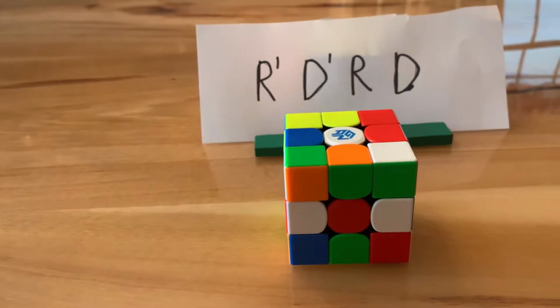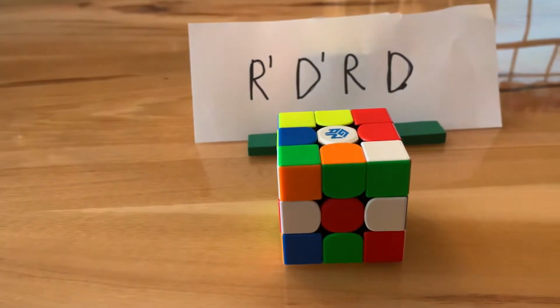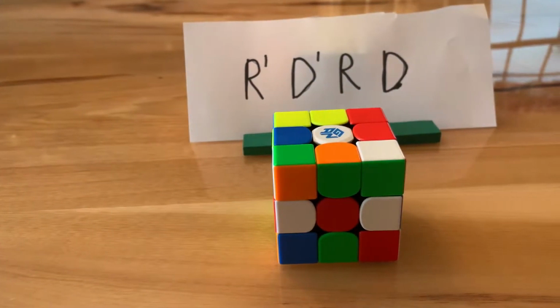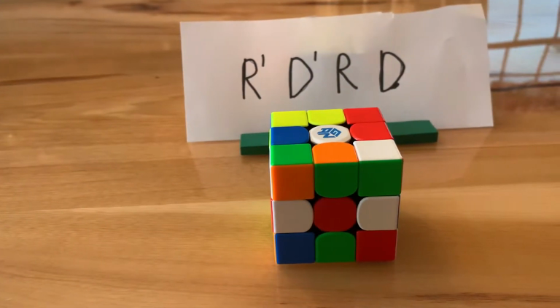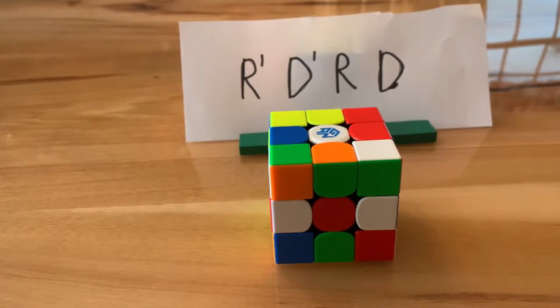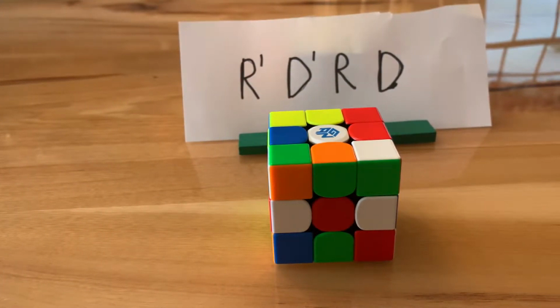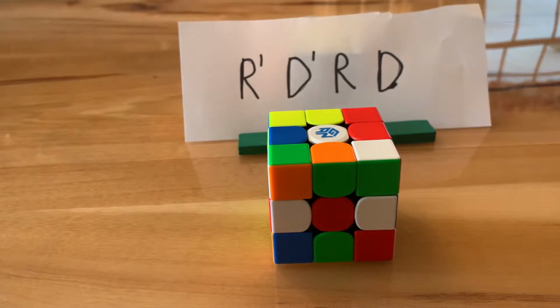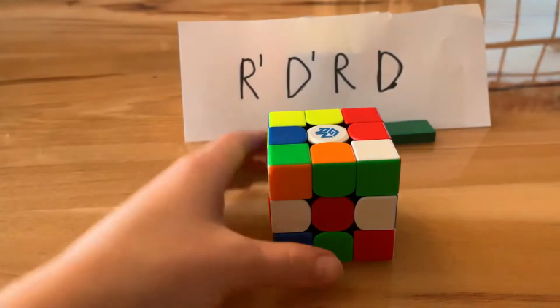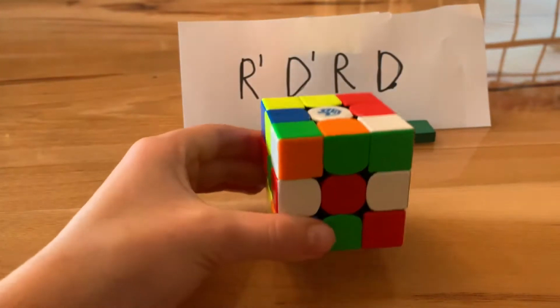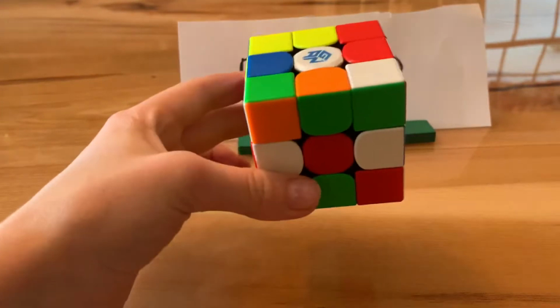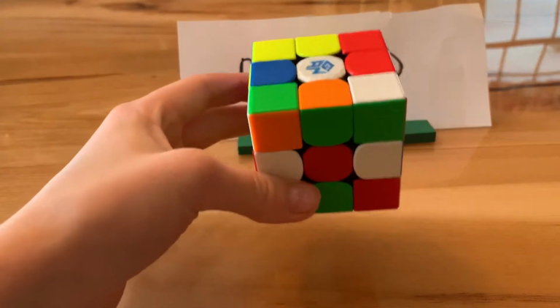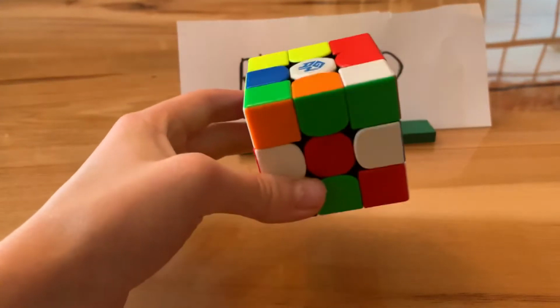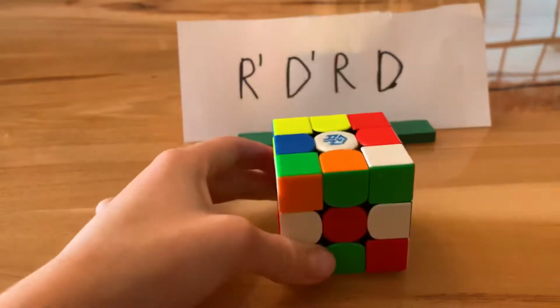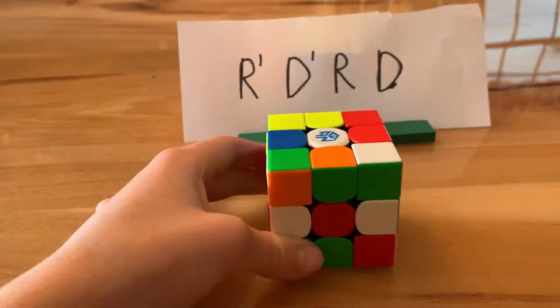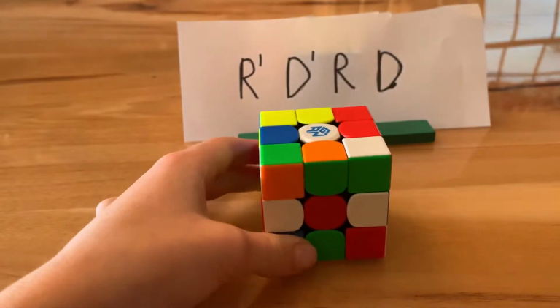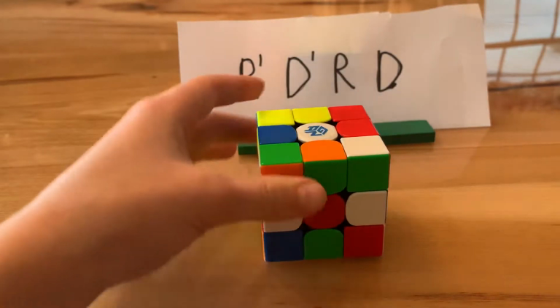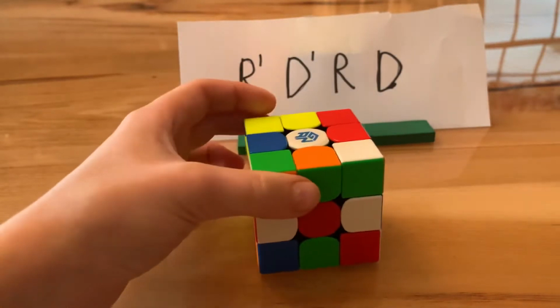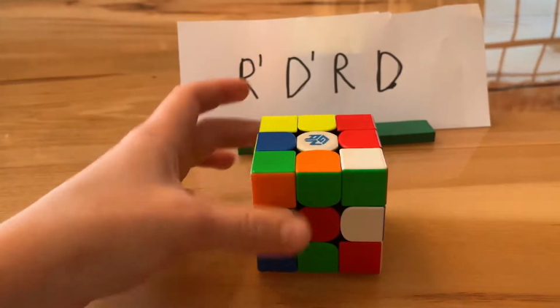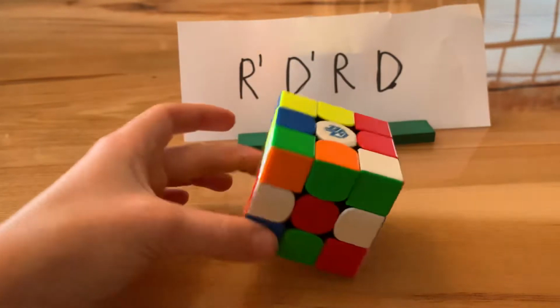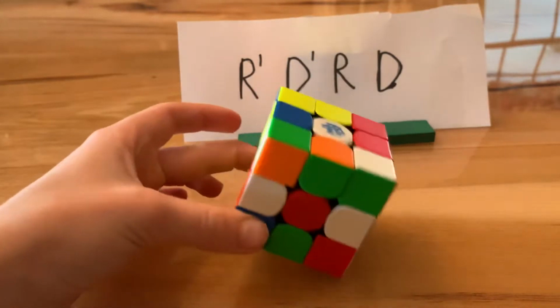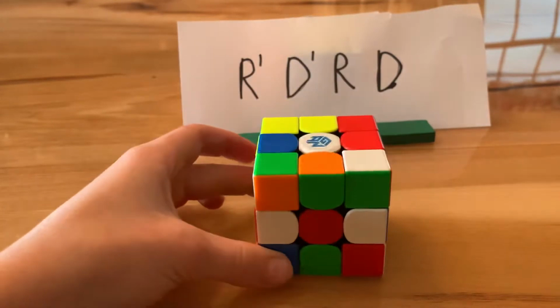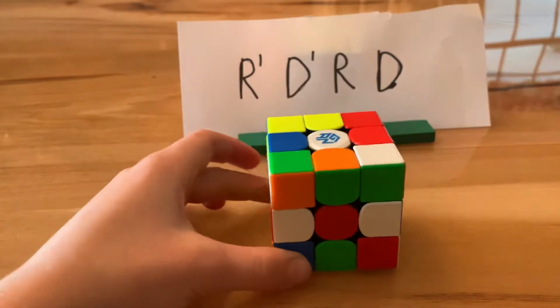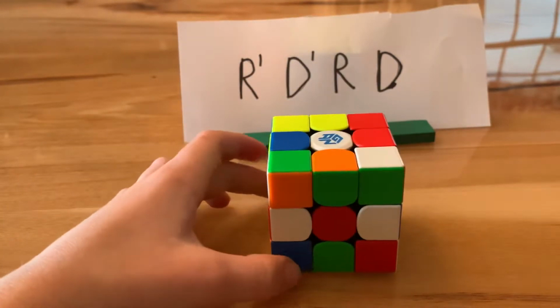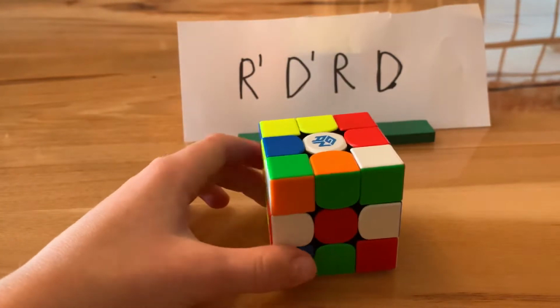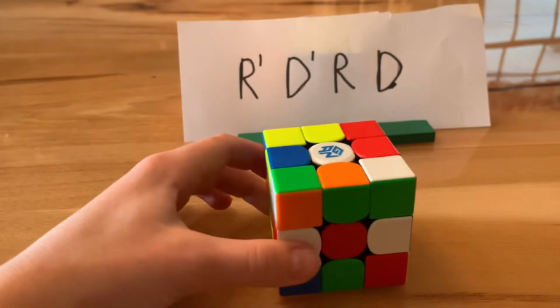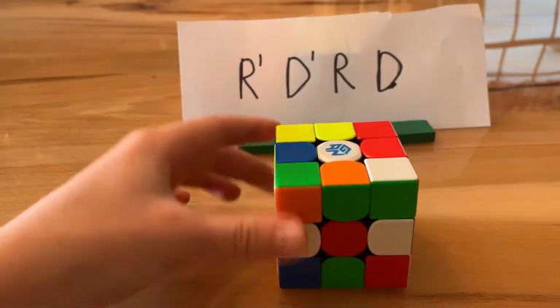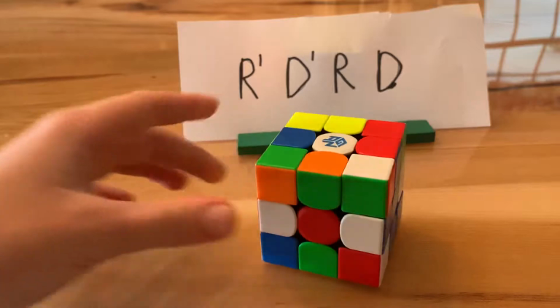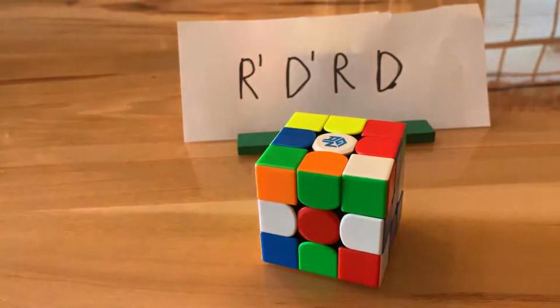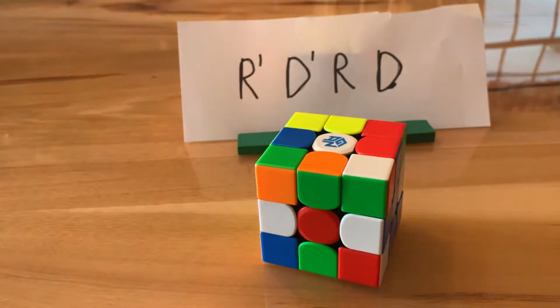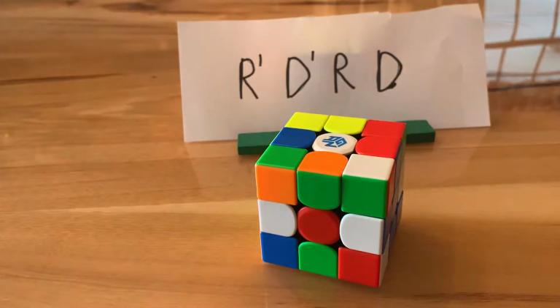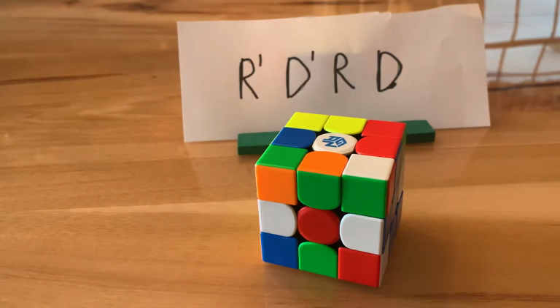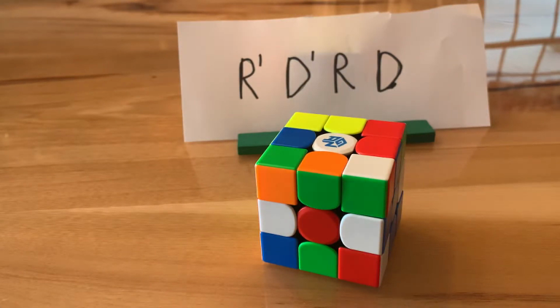Hey guys, I'm Fantastic Thoughts and today I'm going to be showing you how to solve a Rubik's cube. So if you didn't watch the 2x2 video, I'm going to go over some basic stuff.